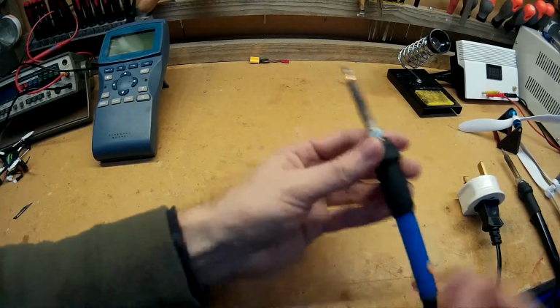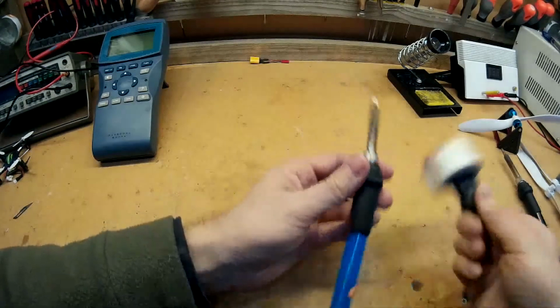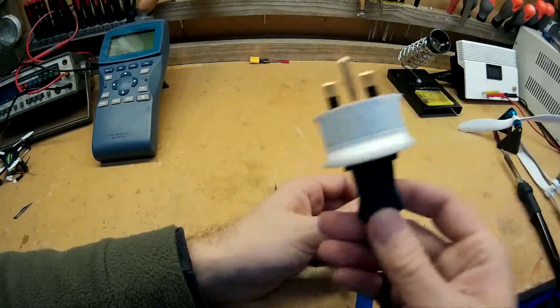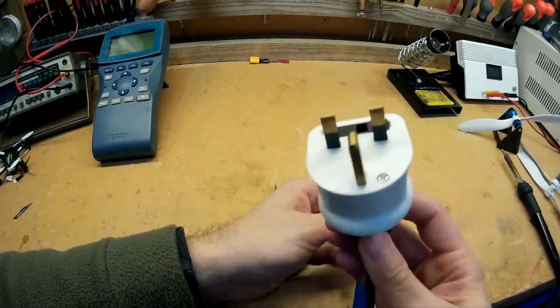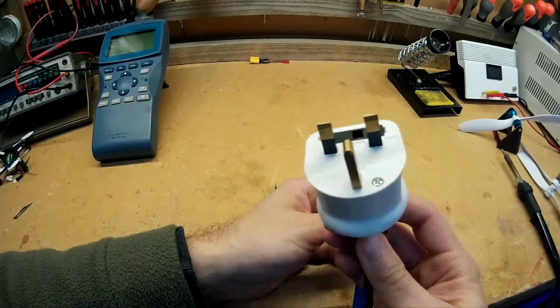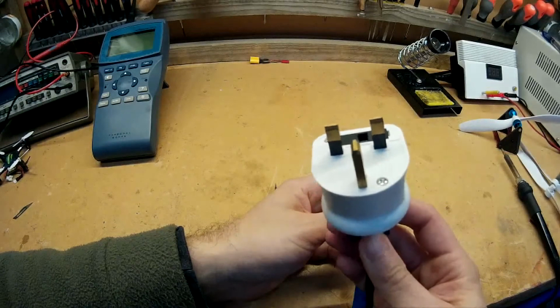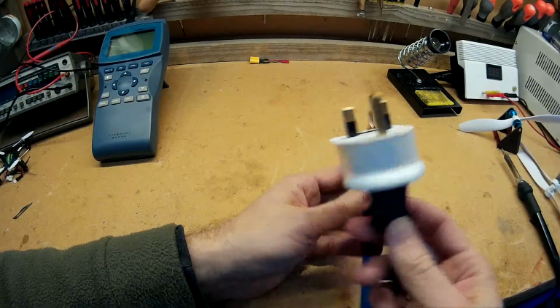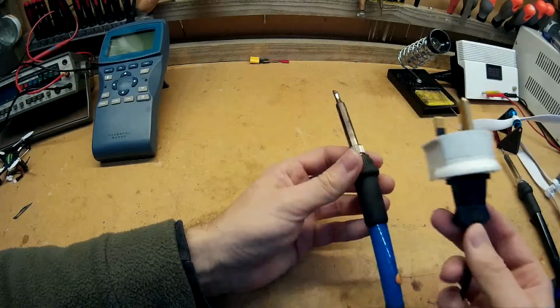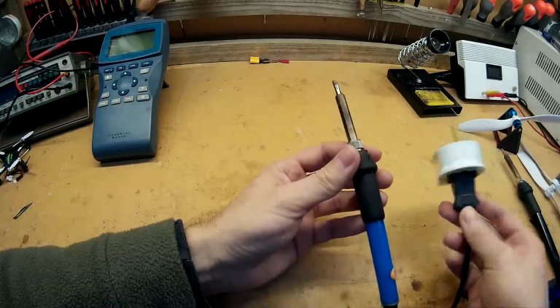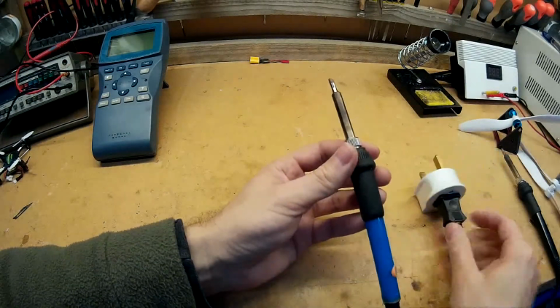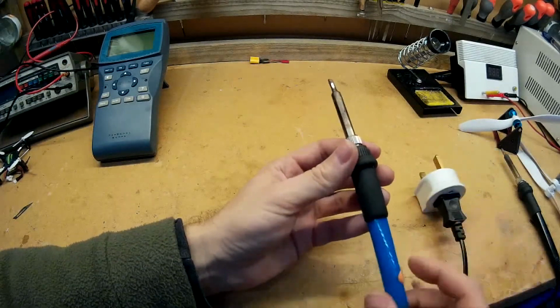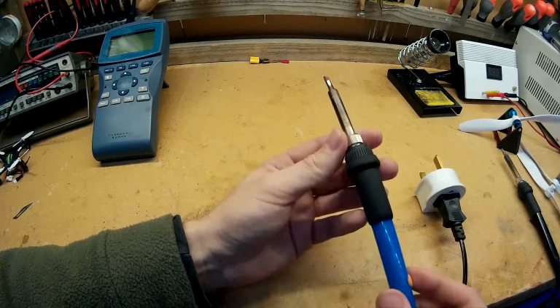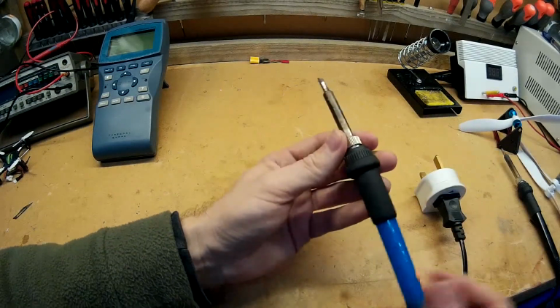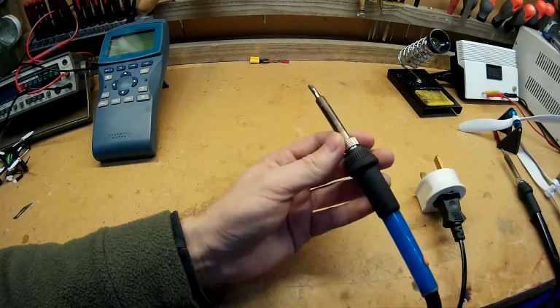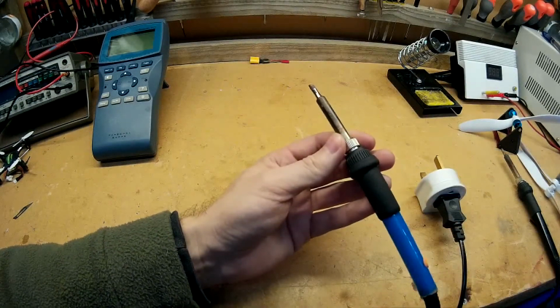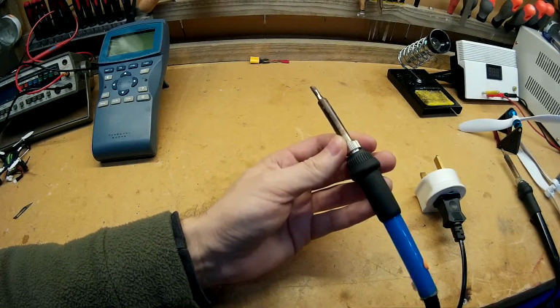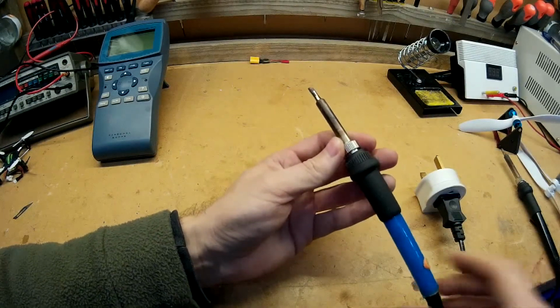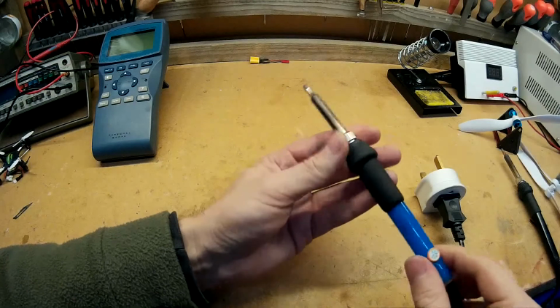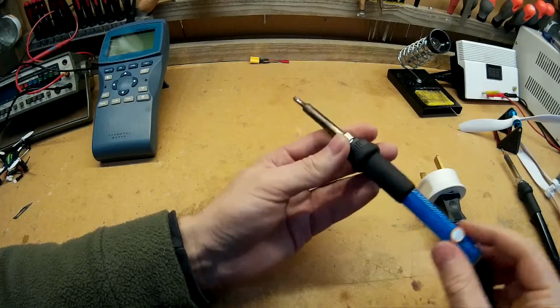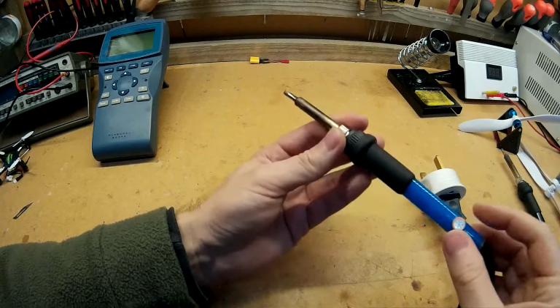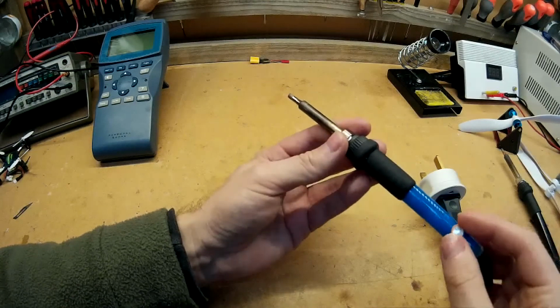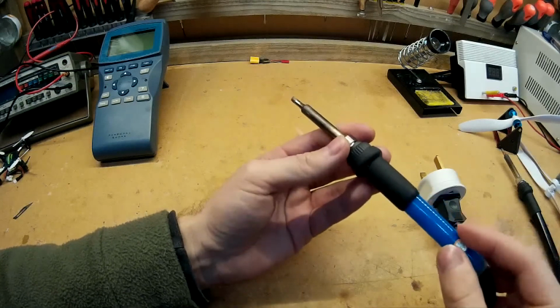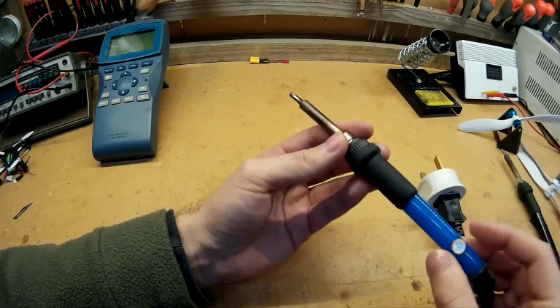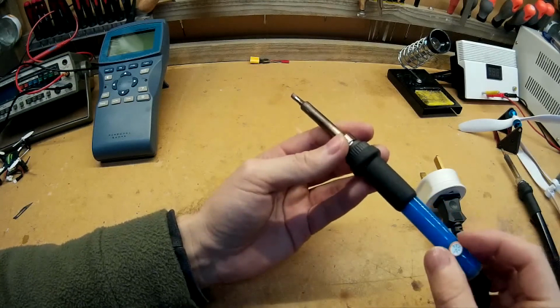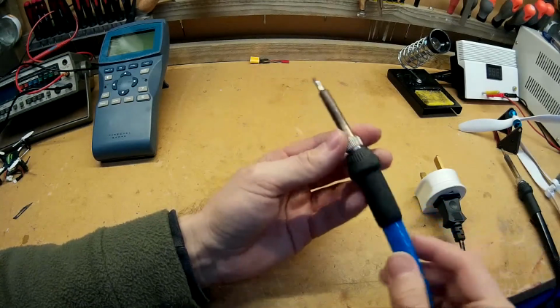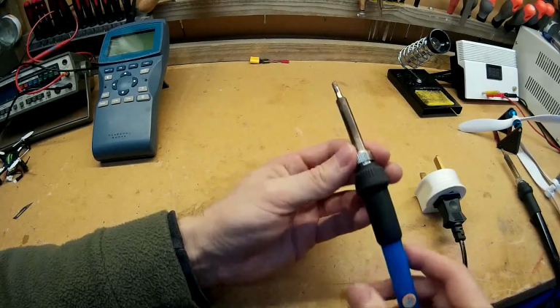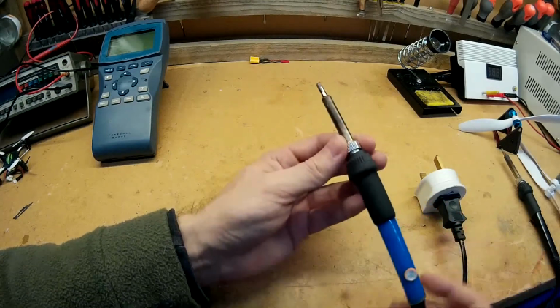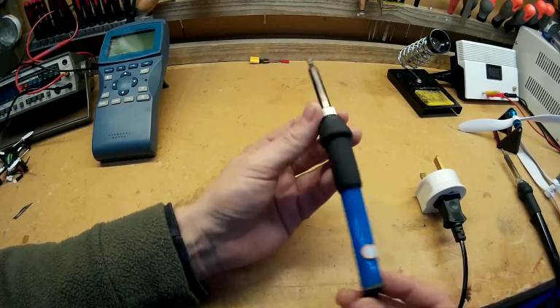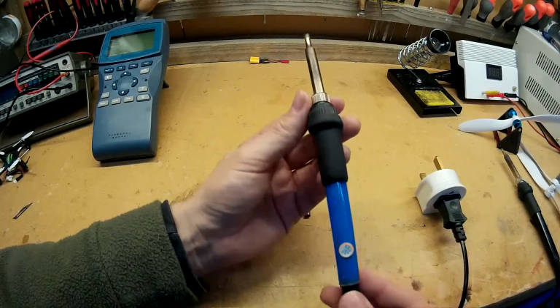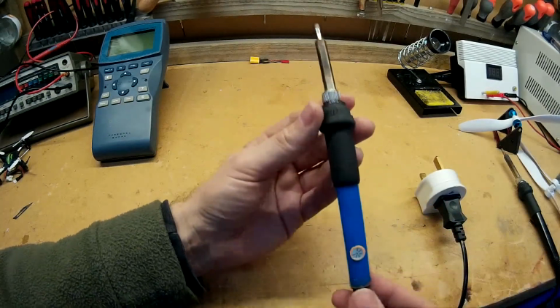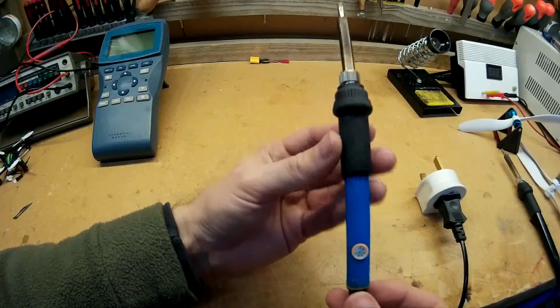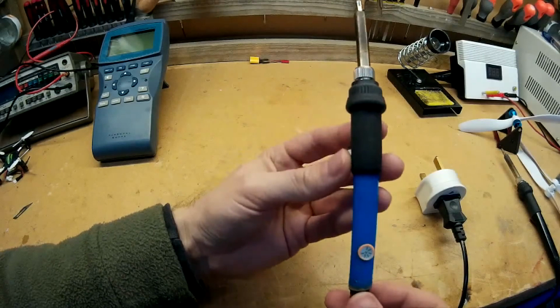It's a standard plug-in type — this one's 240 volts, but you can get a 110-volt version as well. I'll put a link in the description to both the 110 and the 240-volt version, just in case you're interested.